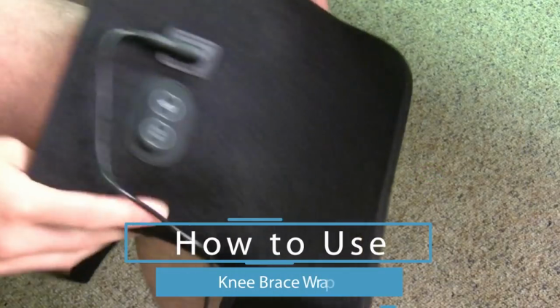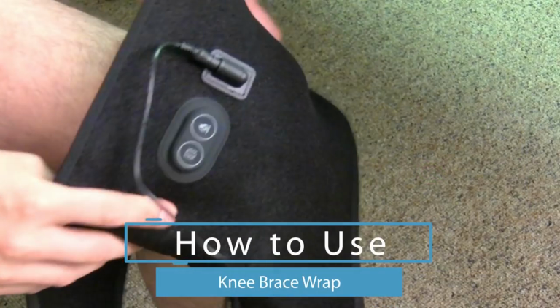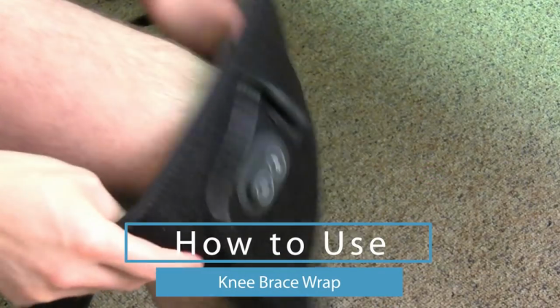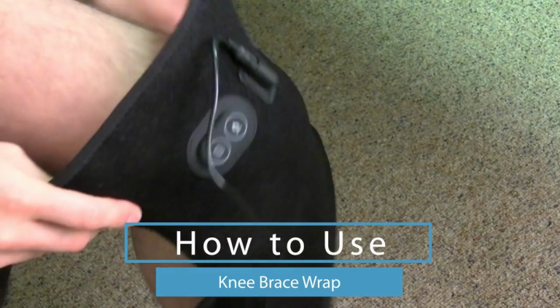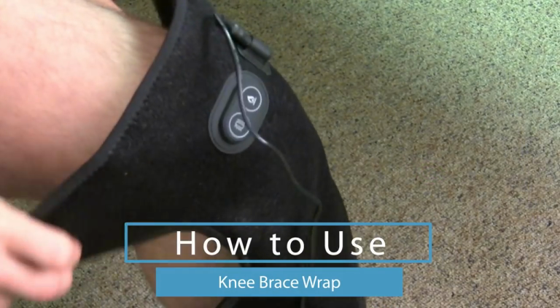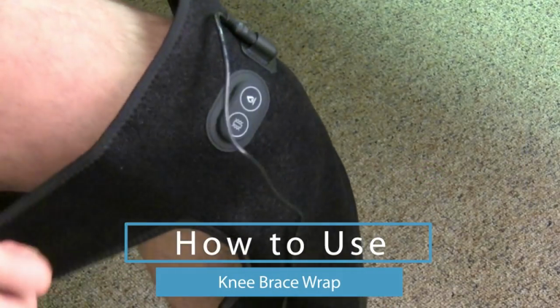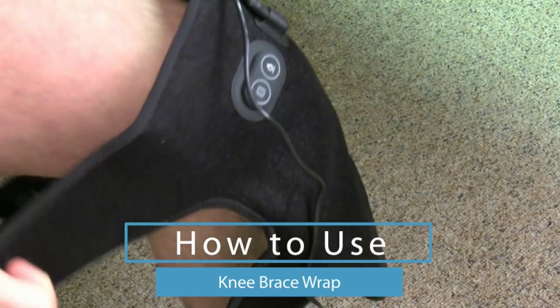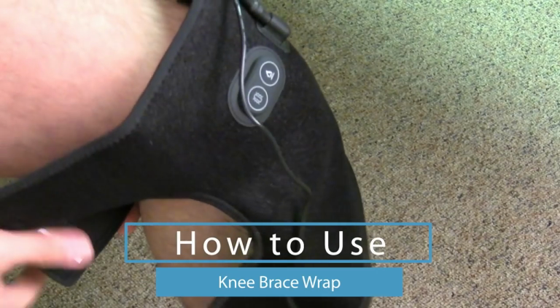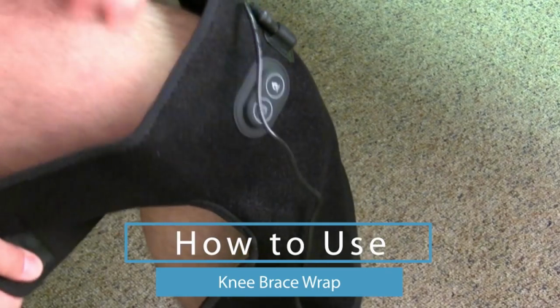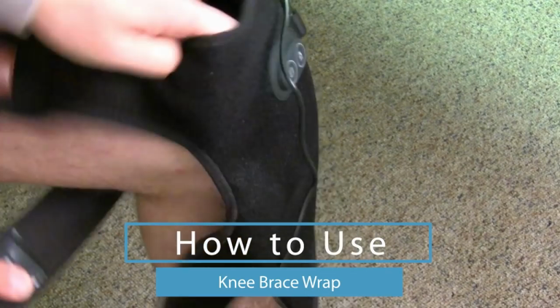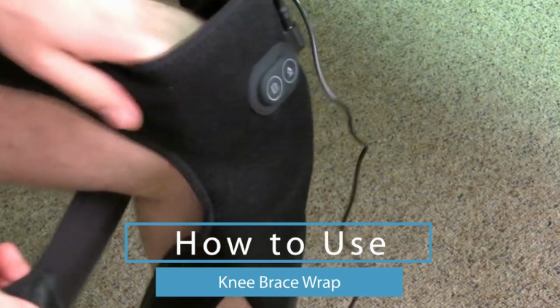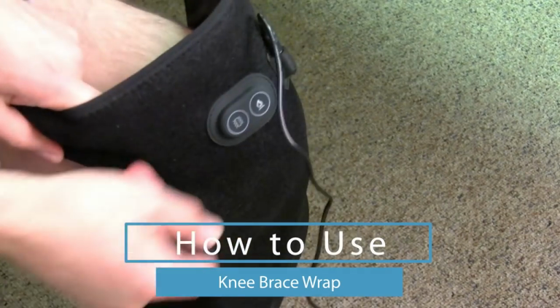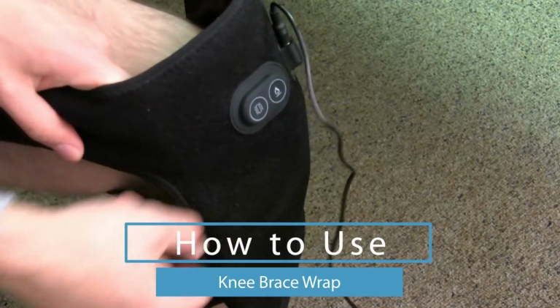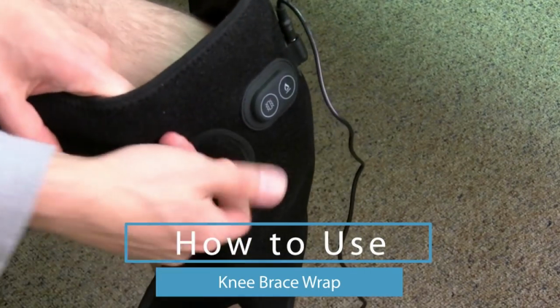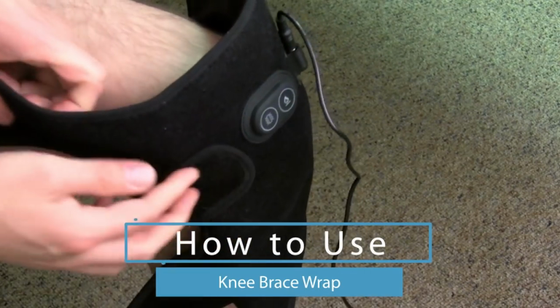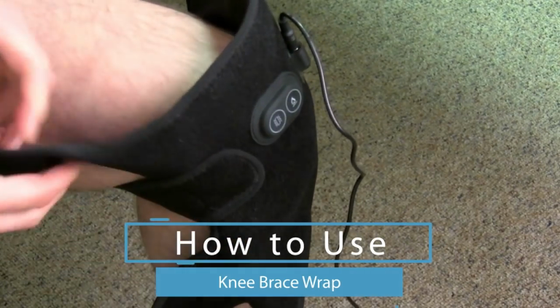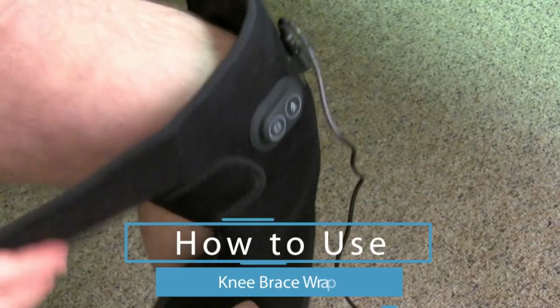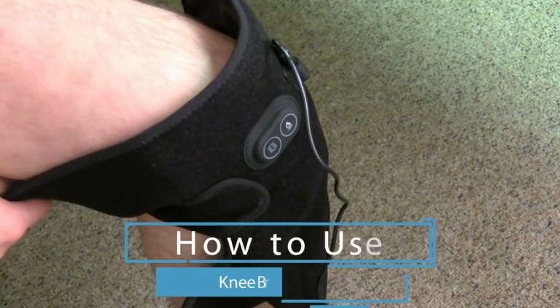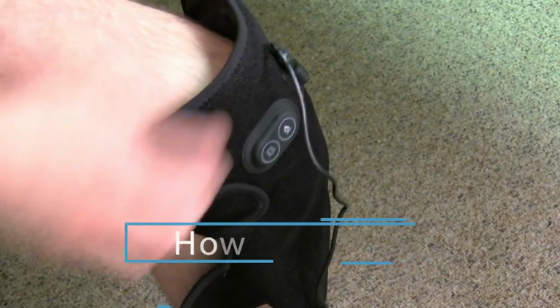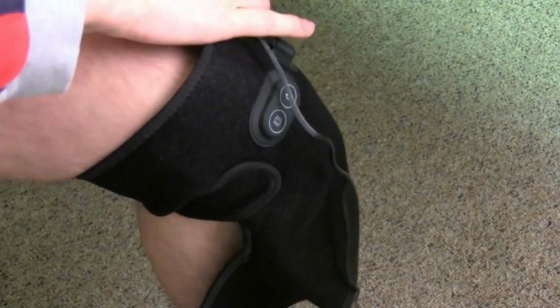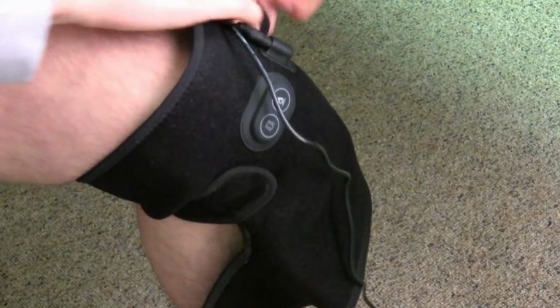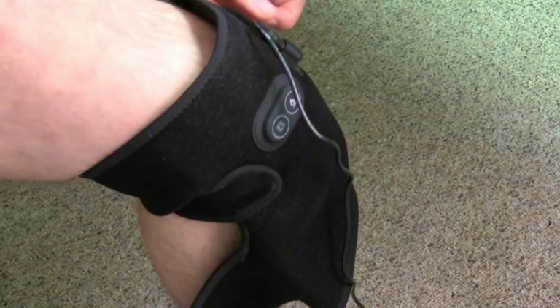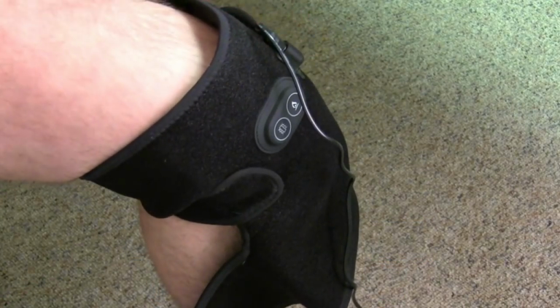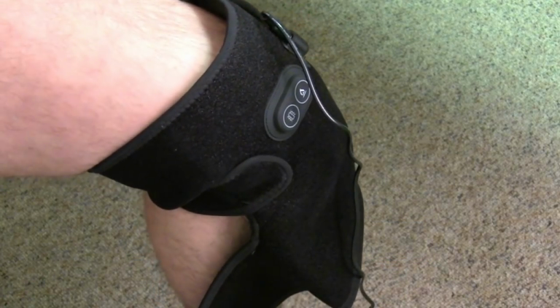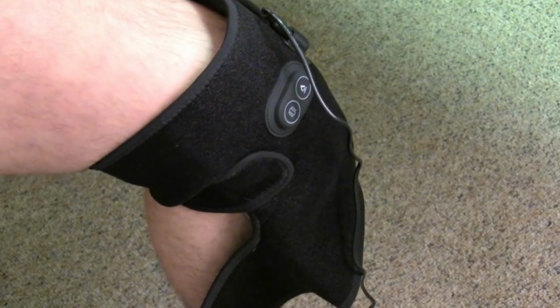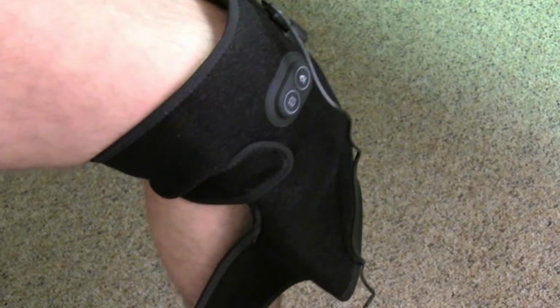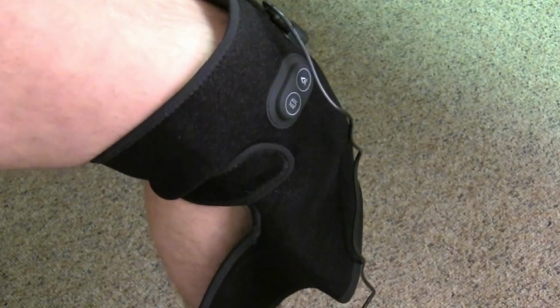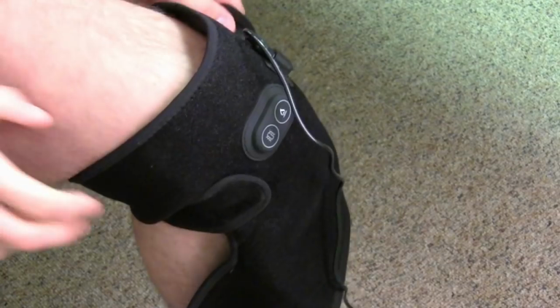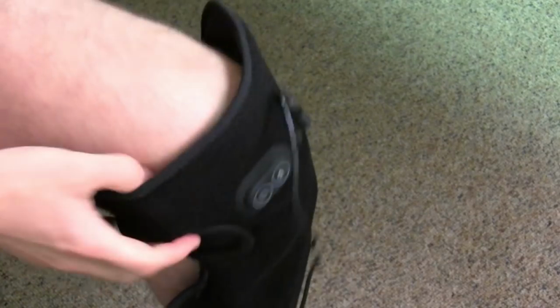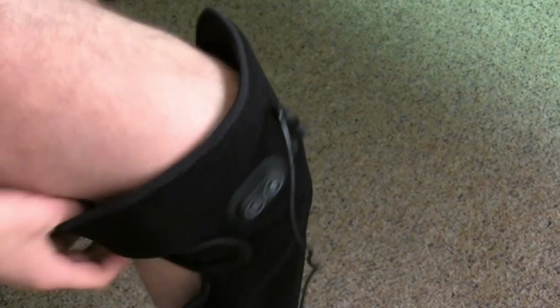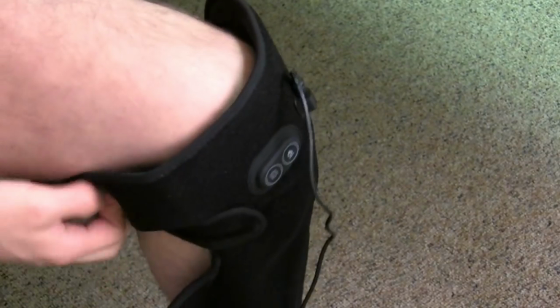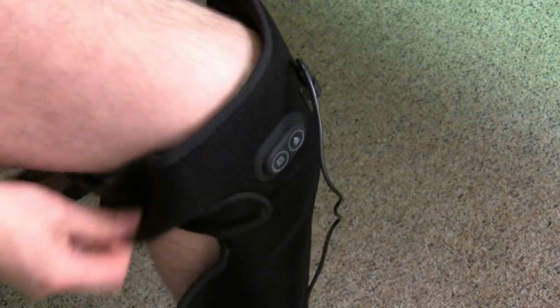Here I'm going to show how to use the knee brace wrap. You're just going to place it on top of your knee. The way I do it, I do the middle strap first, then top and bottom, and then I adjust the knee brace.